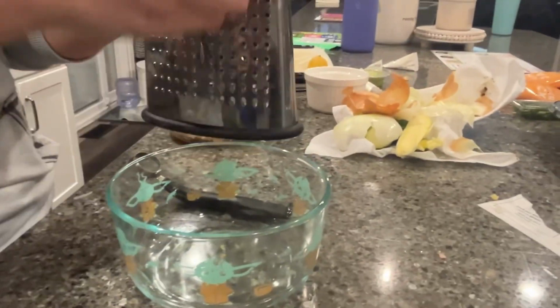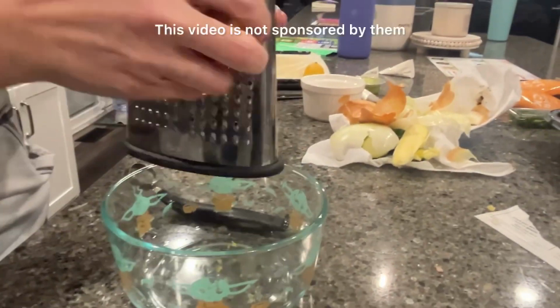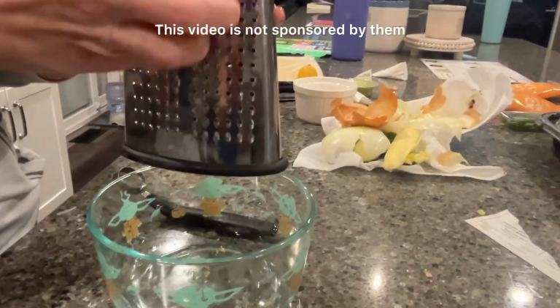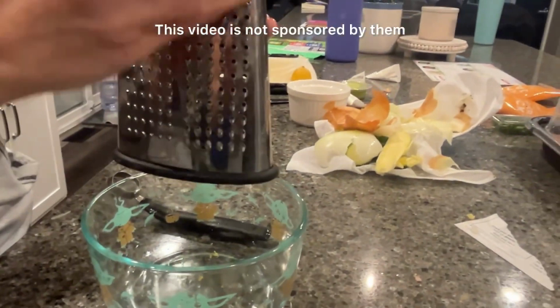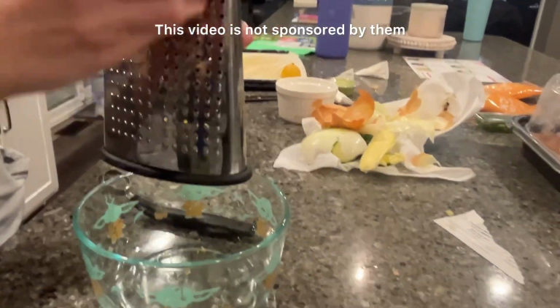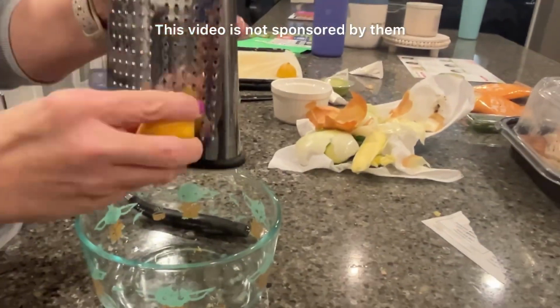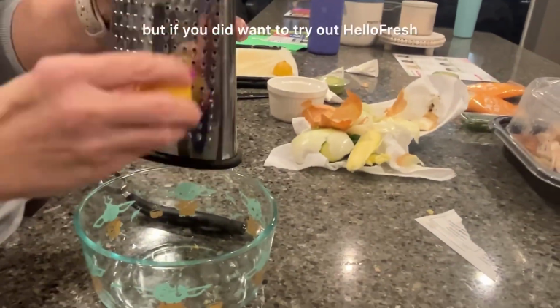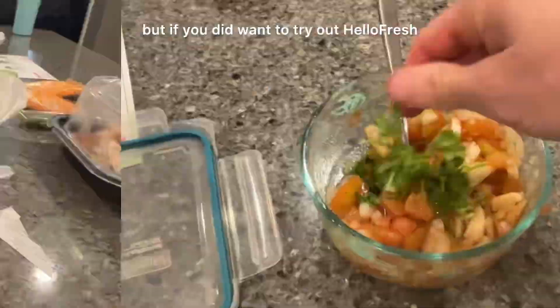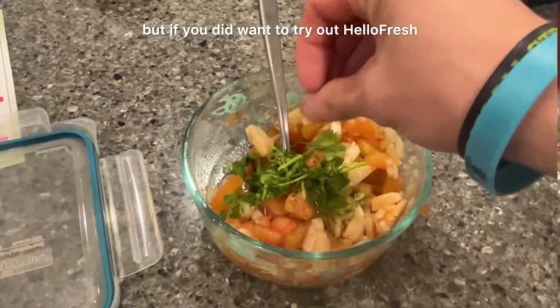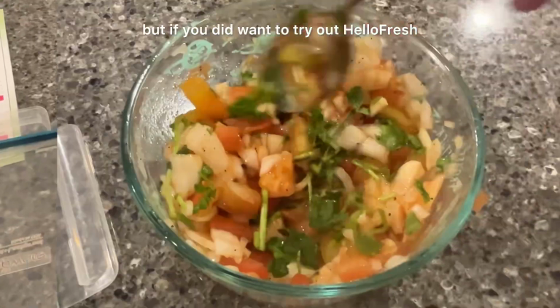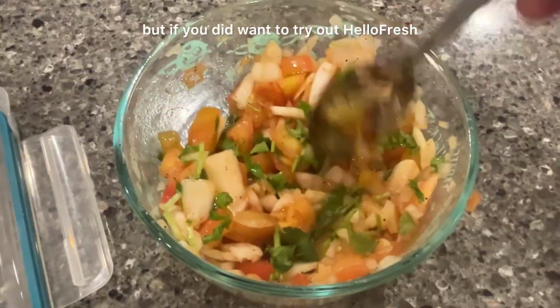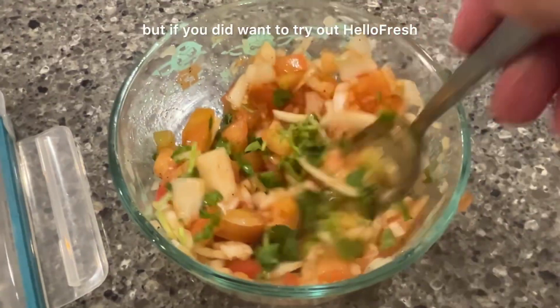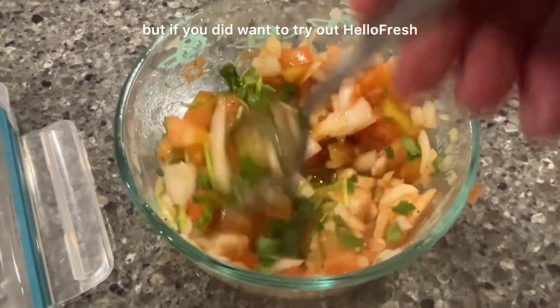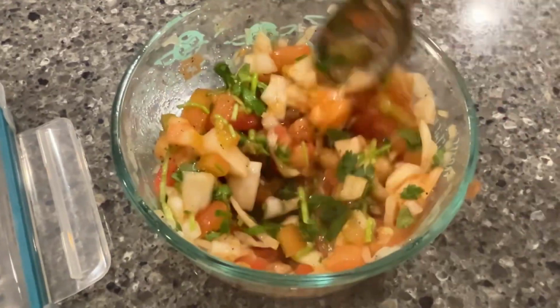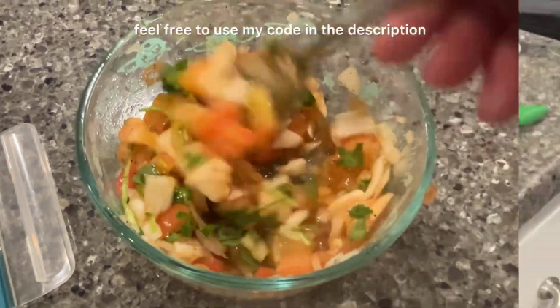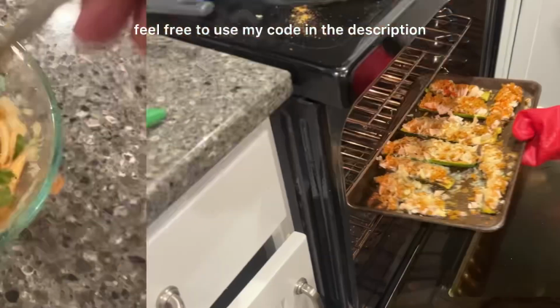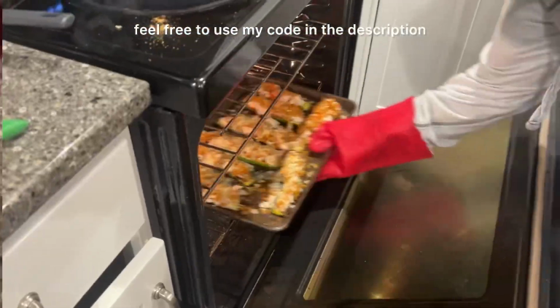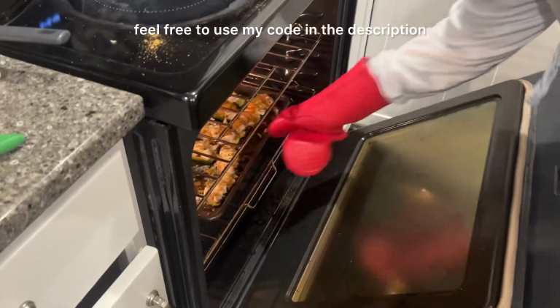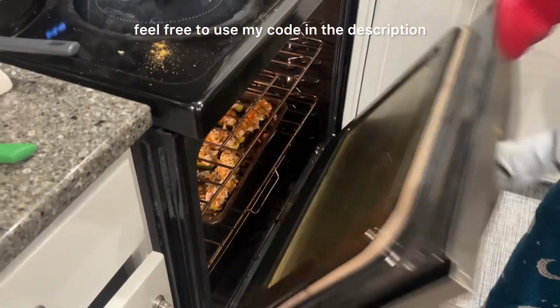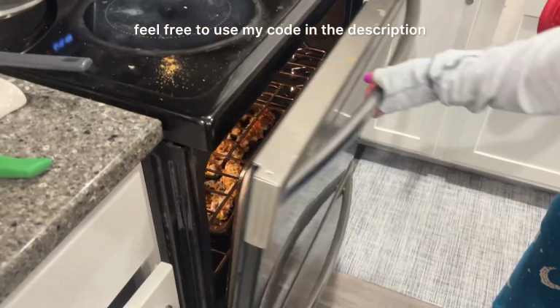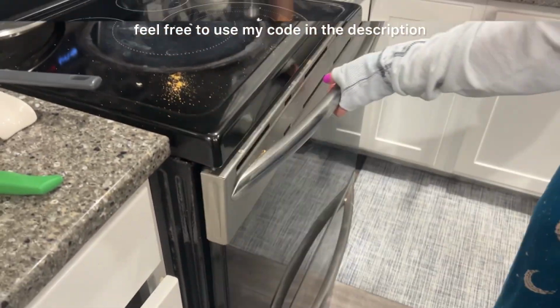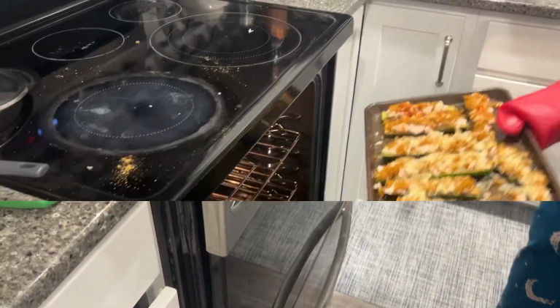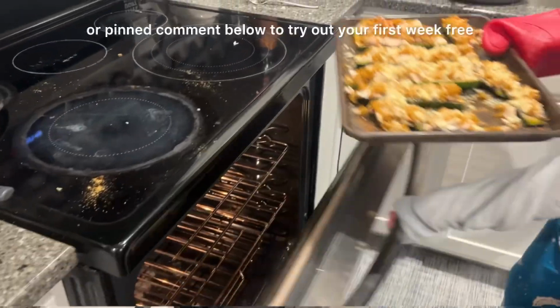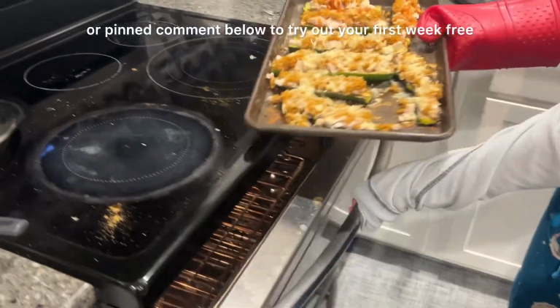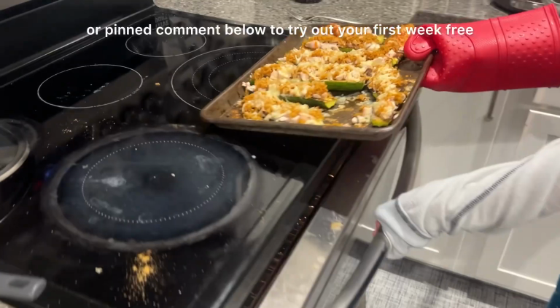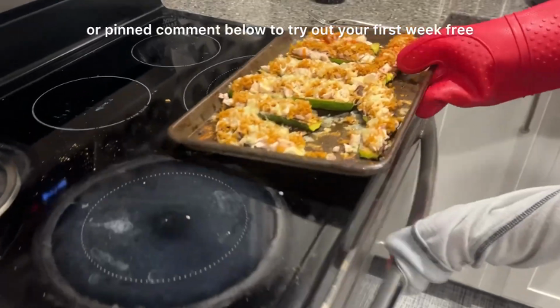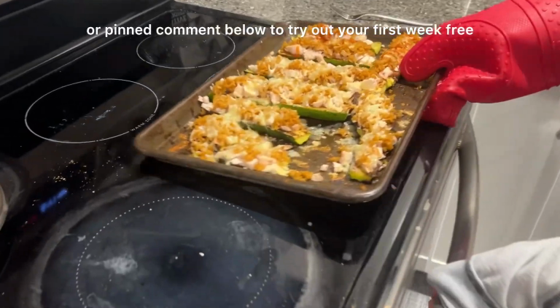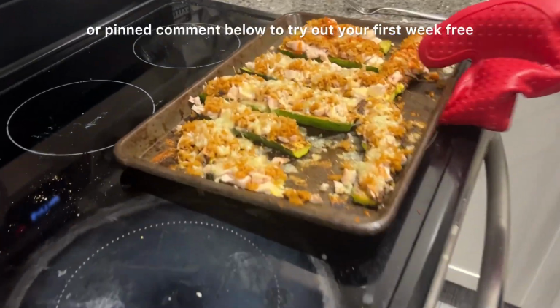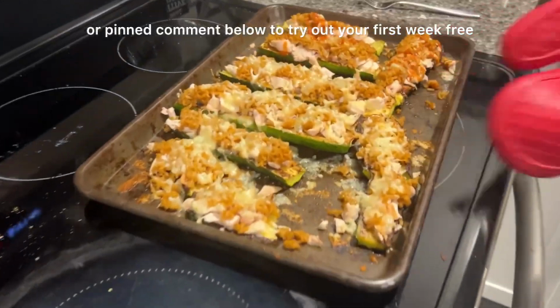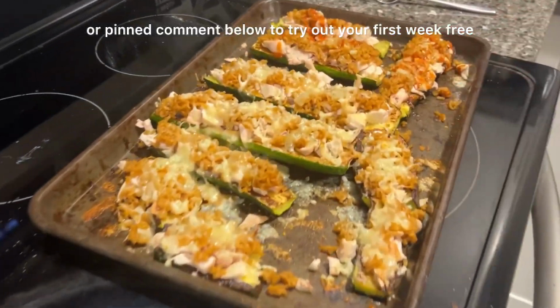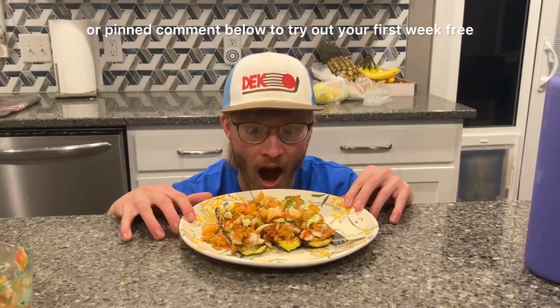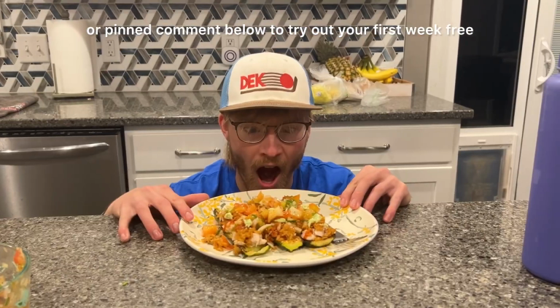This video is not sponsored by them, but if you did want to try out HelloFresh, feel free to use my code in the description or pinned comment below to try out your first week free.